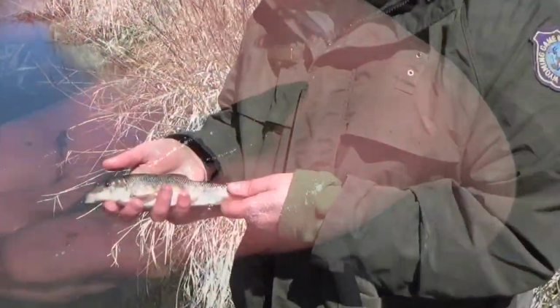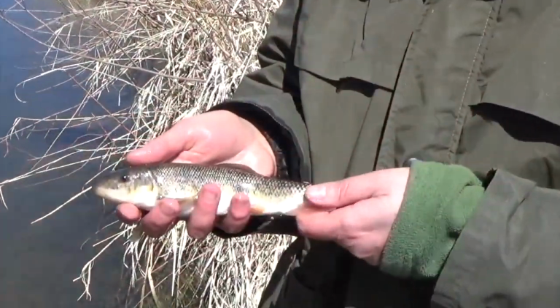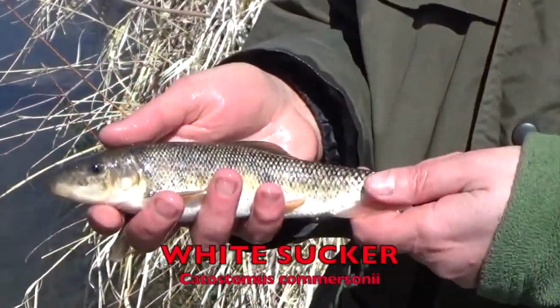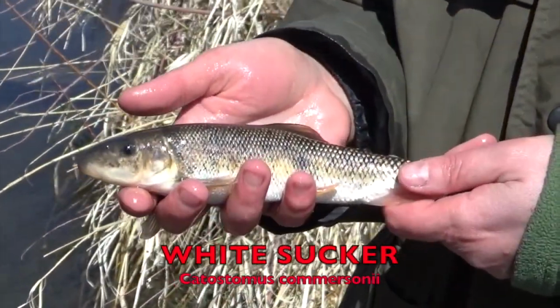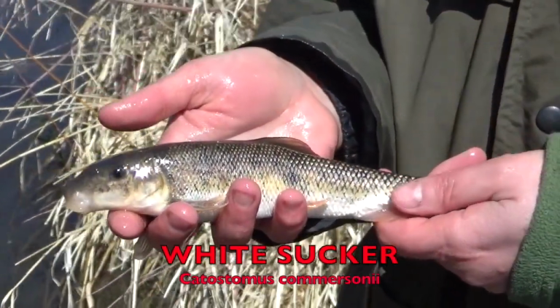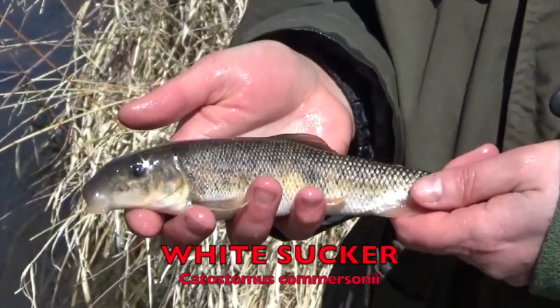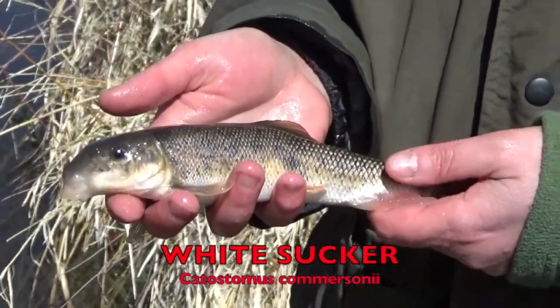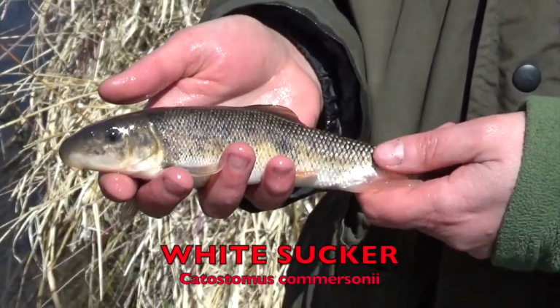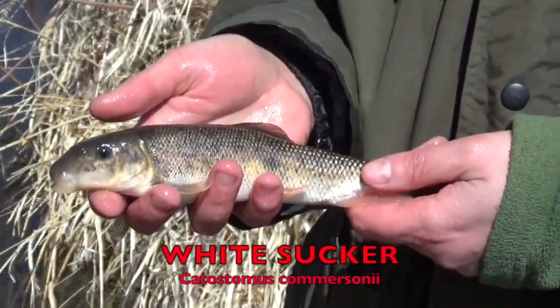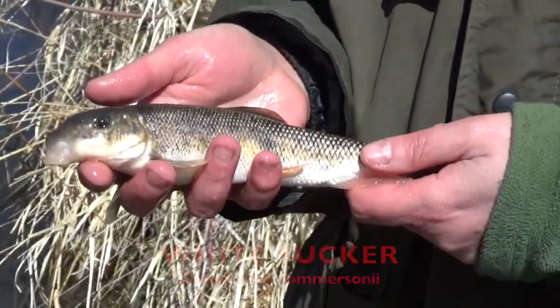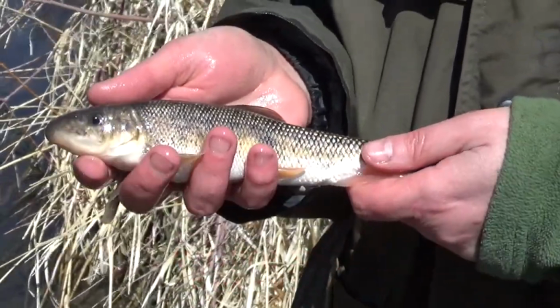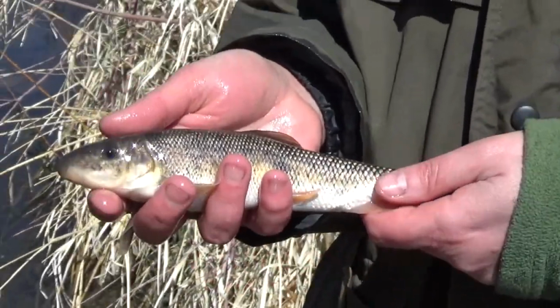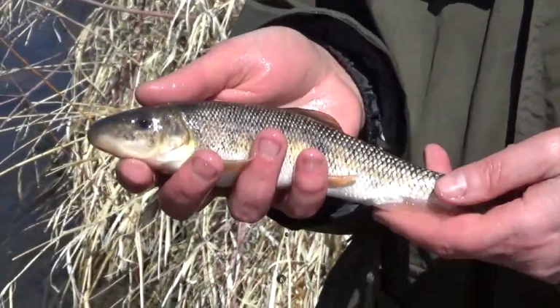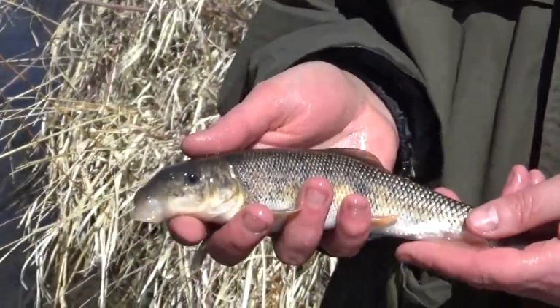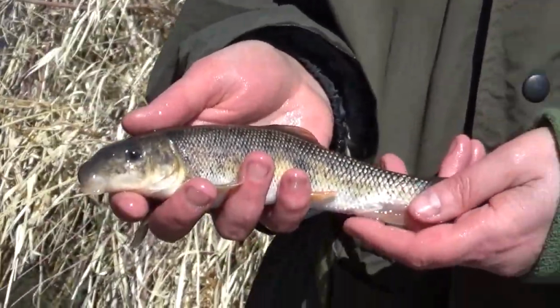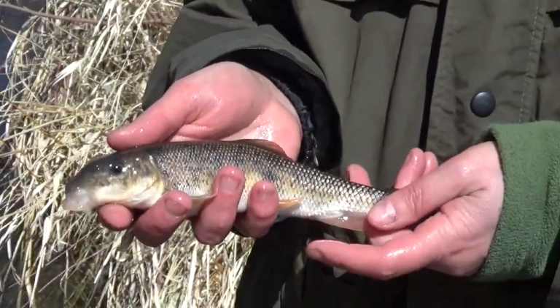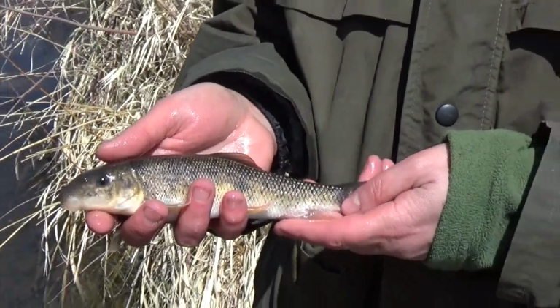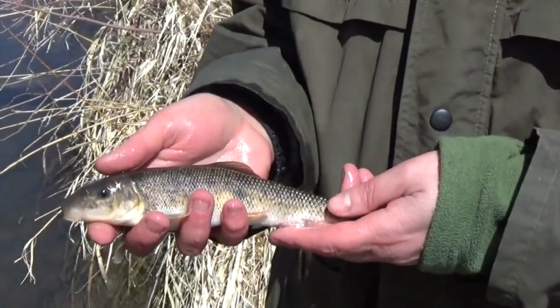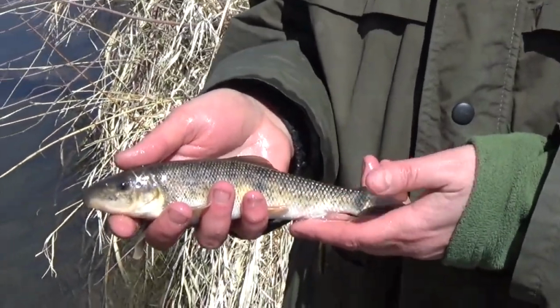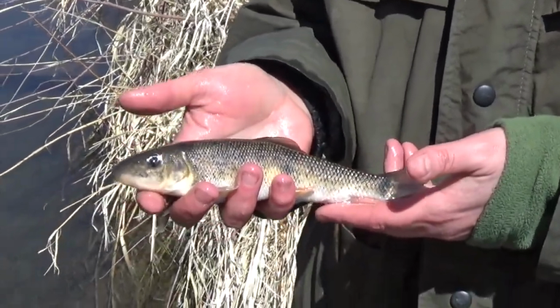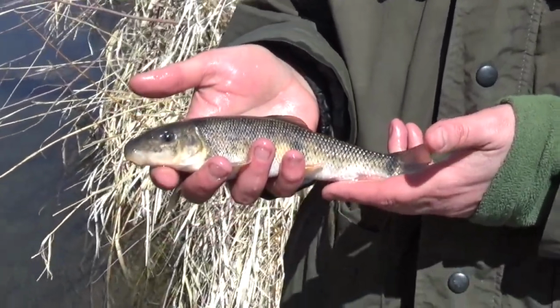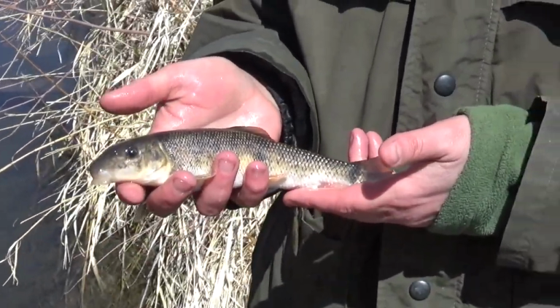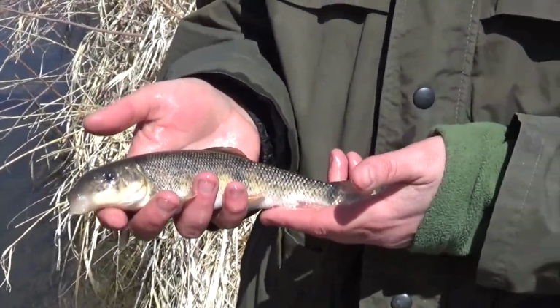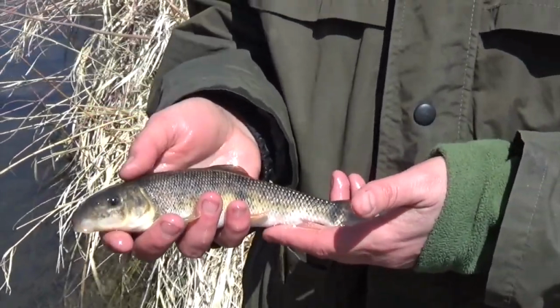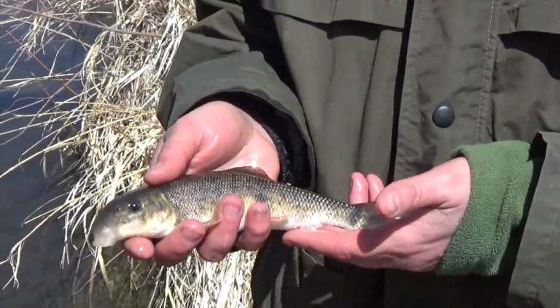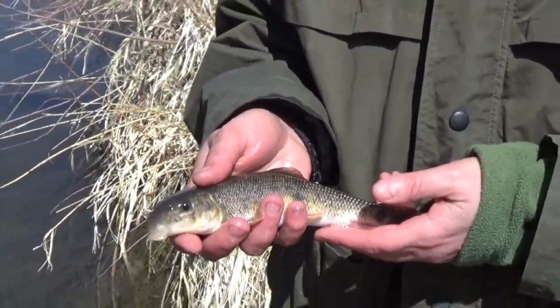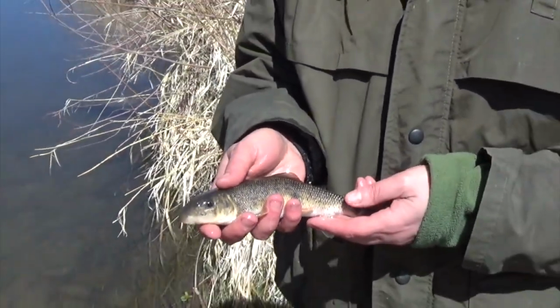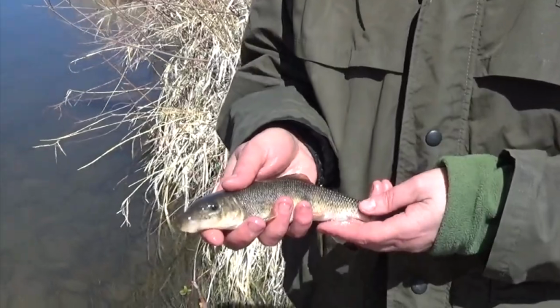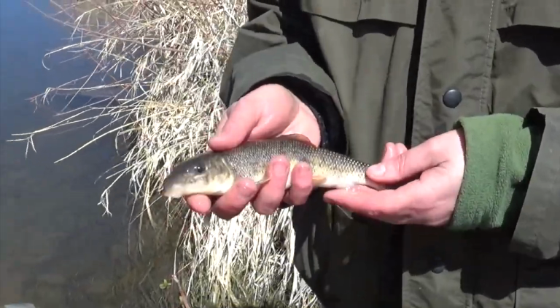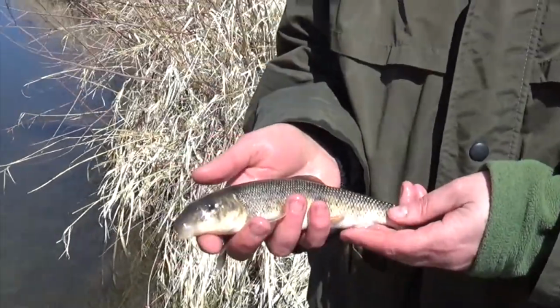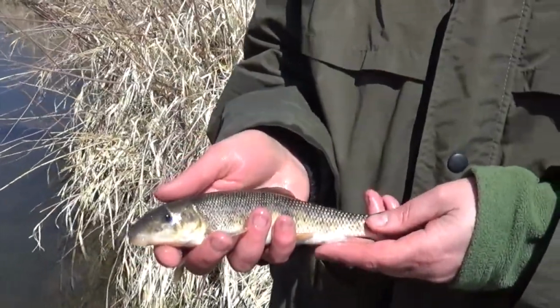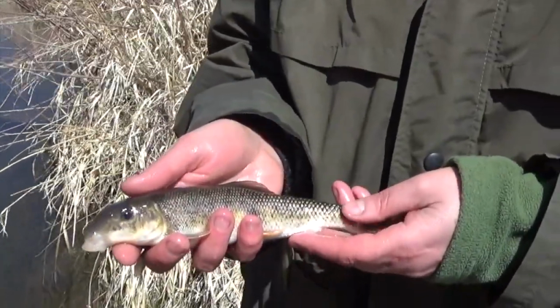This is a white sucker. White suckers are a very common species throughout Wyoming, and Crow Creek is within the native range in Wyoming for white suckers. They're habitat generalists — you can find them in deep pools, shallow water, just about anywhere.